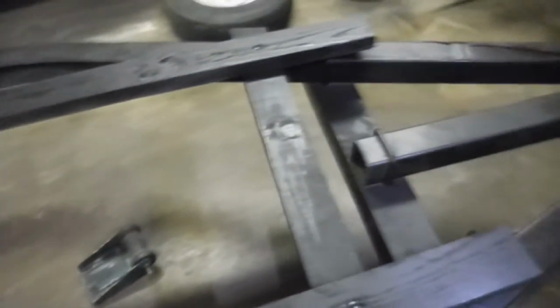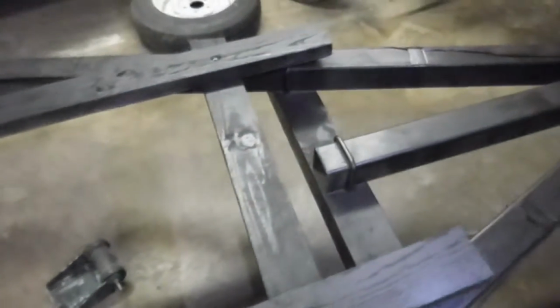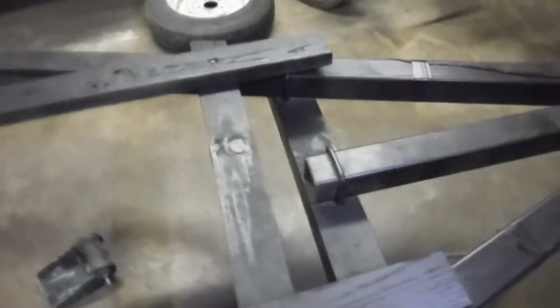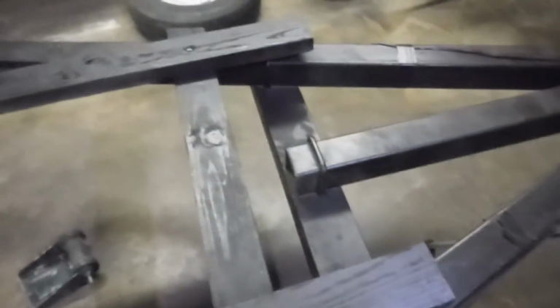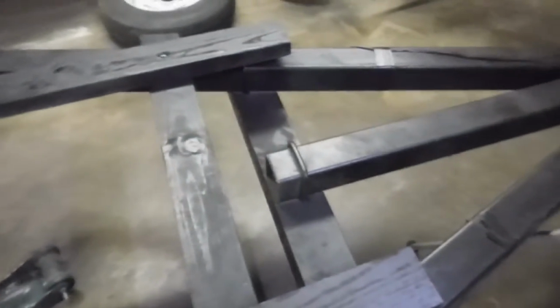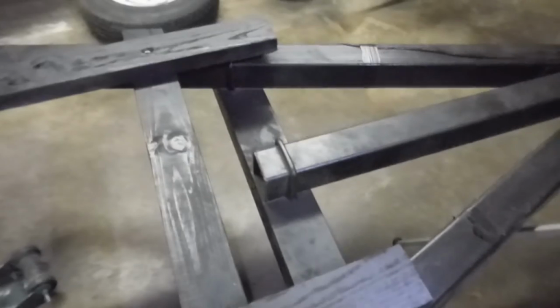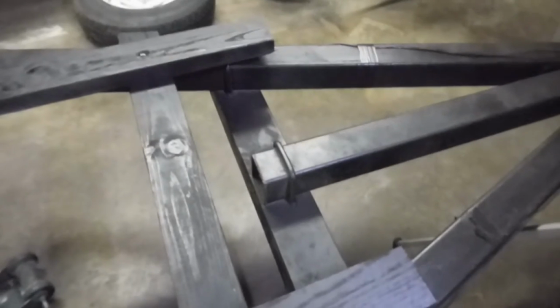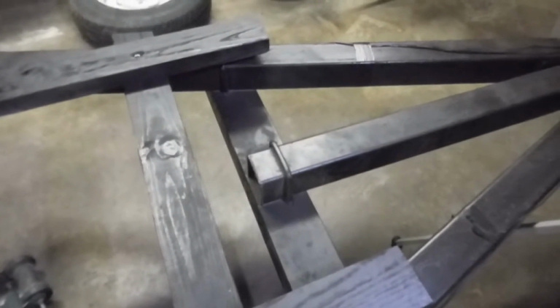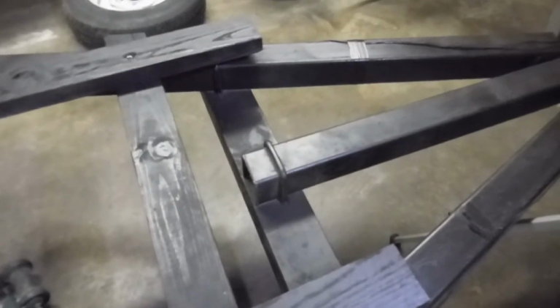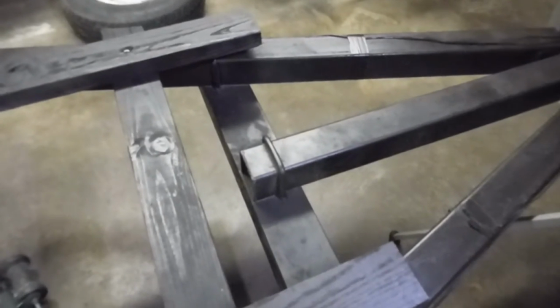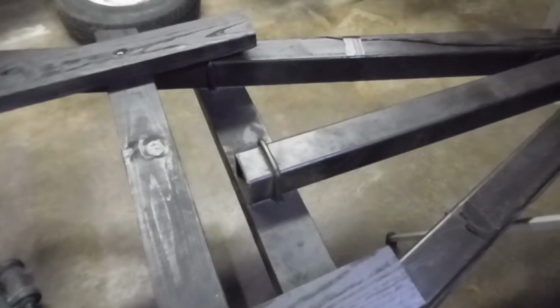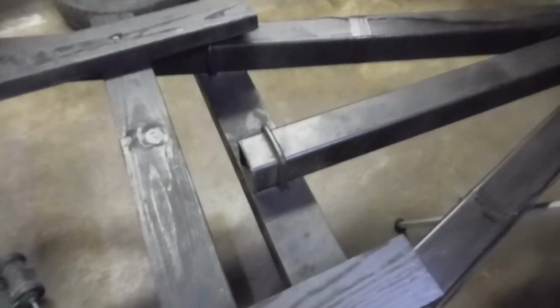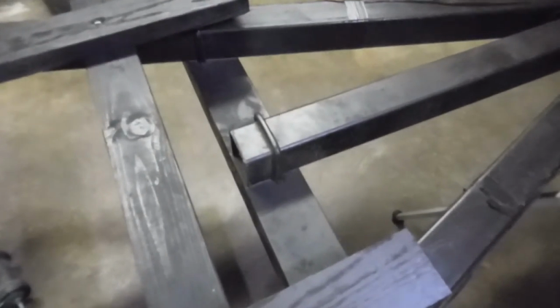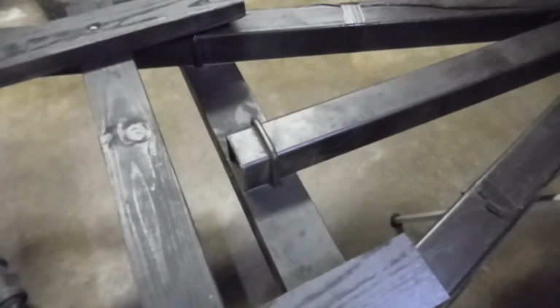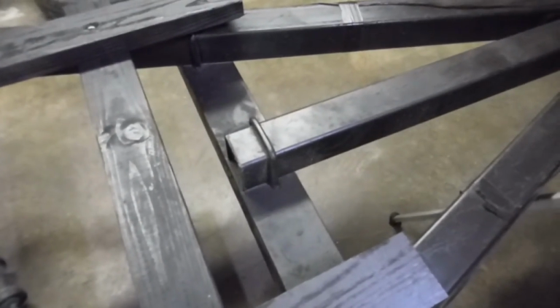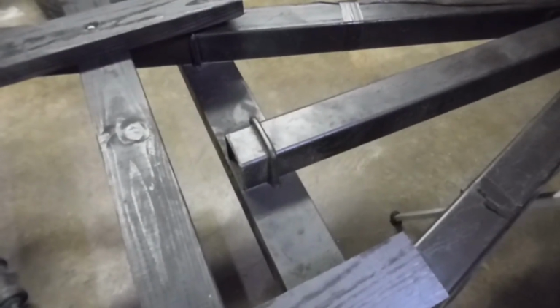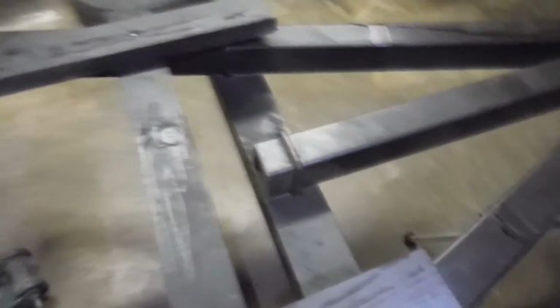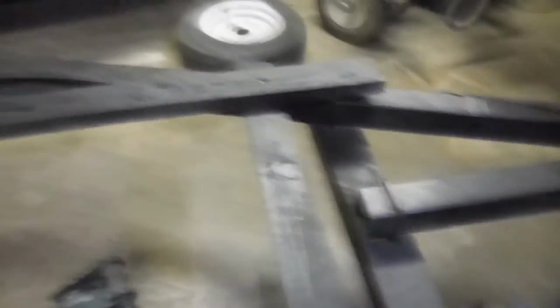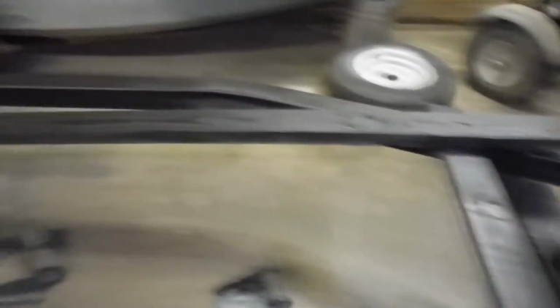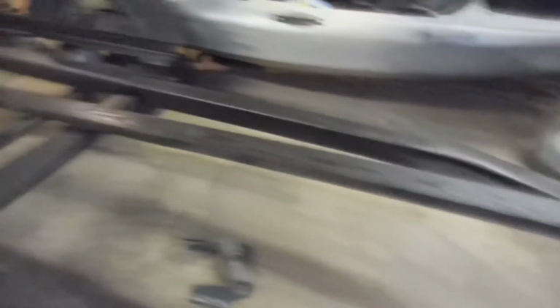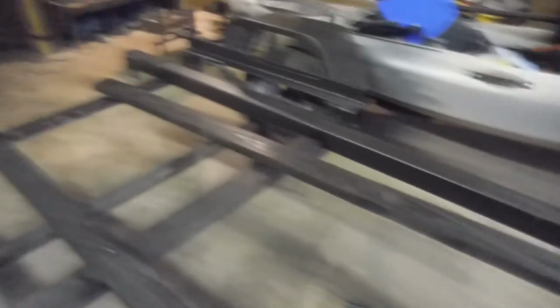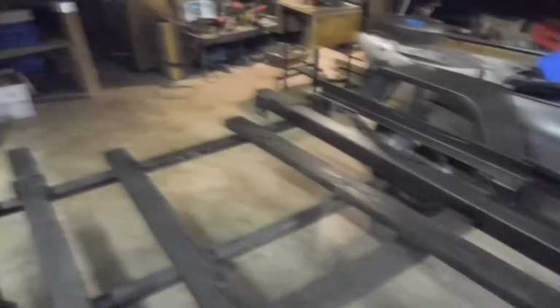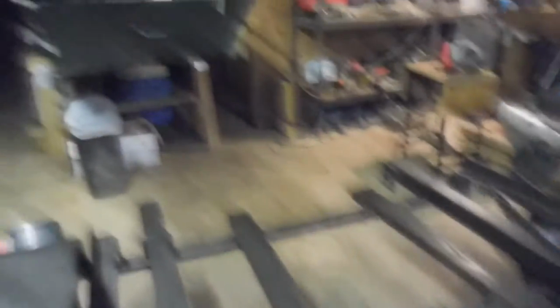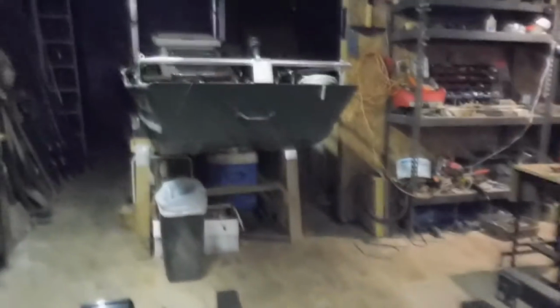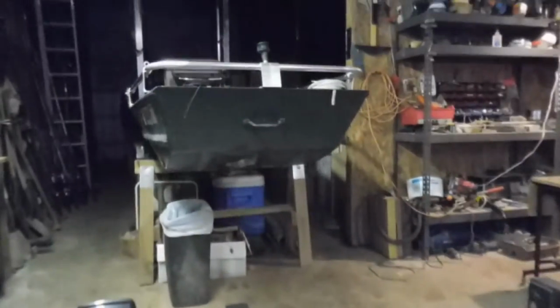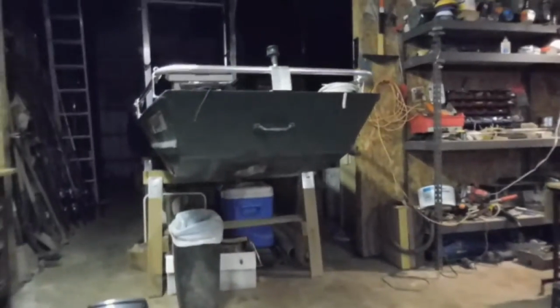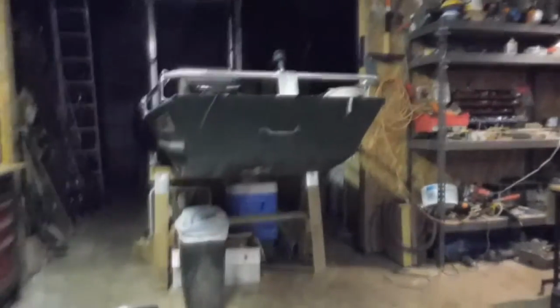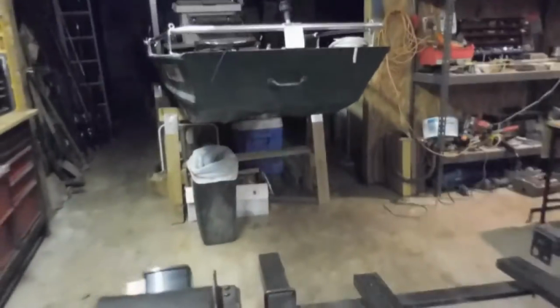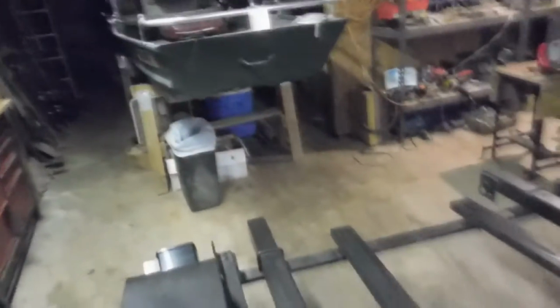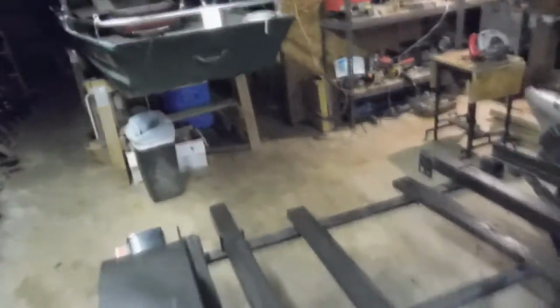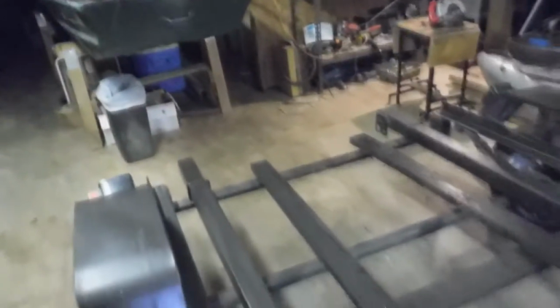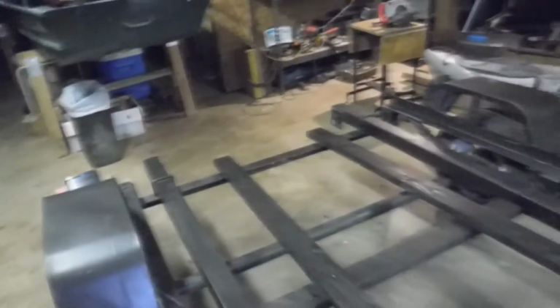I got the new bunks all secured down. What we done was we took that roller off the front because that roller on the front wasn't tall enough for the front of the john boat to clear that U-bolt, and it was tearing up the front of the john boat. So now I got to fix the front of the john boat.